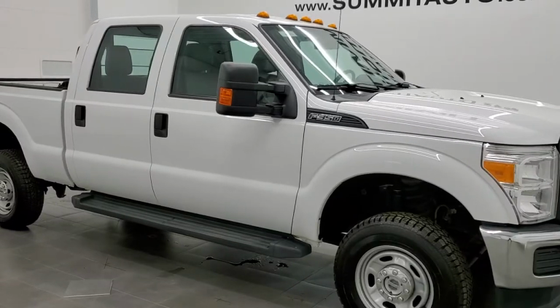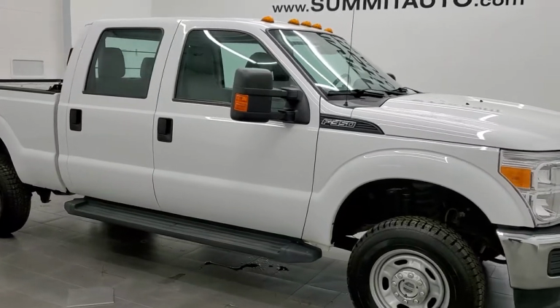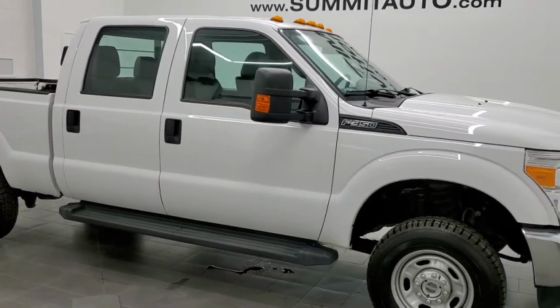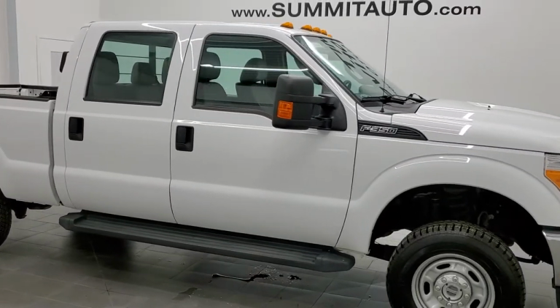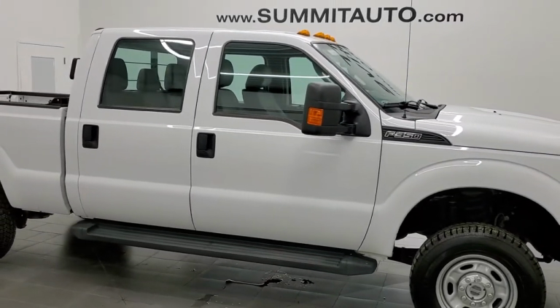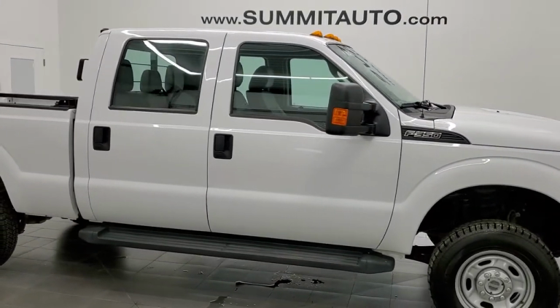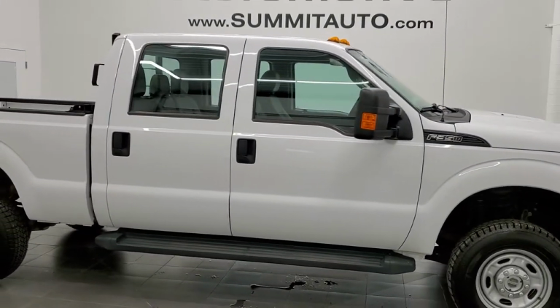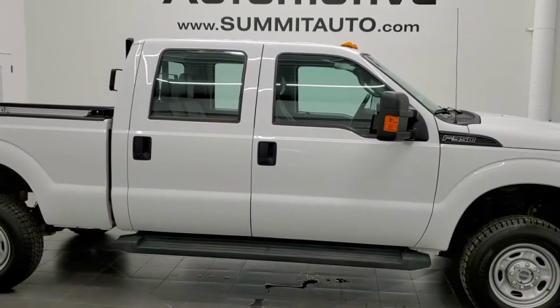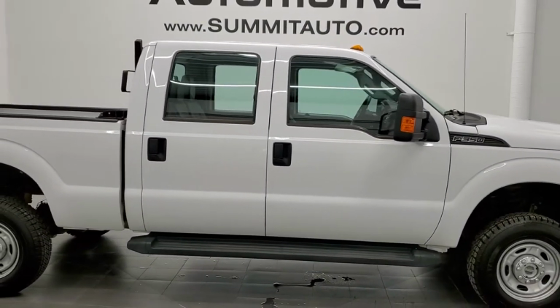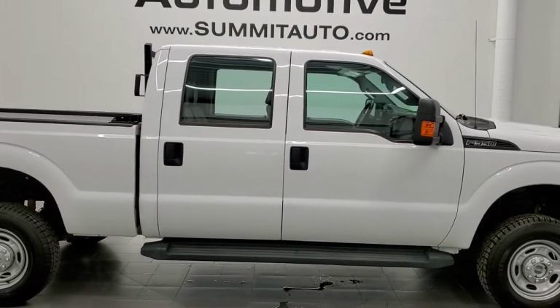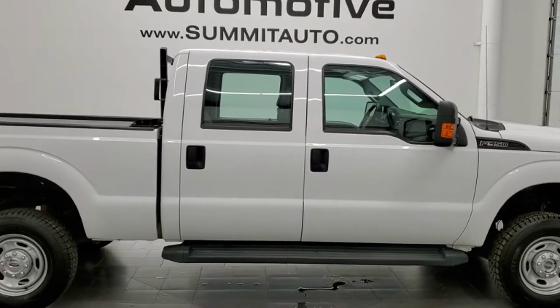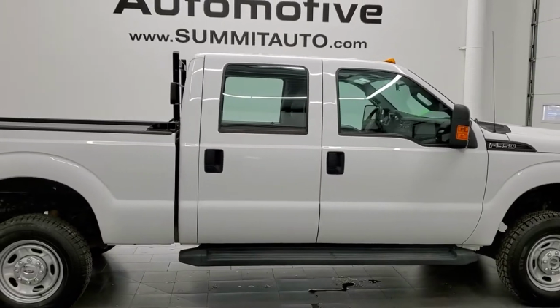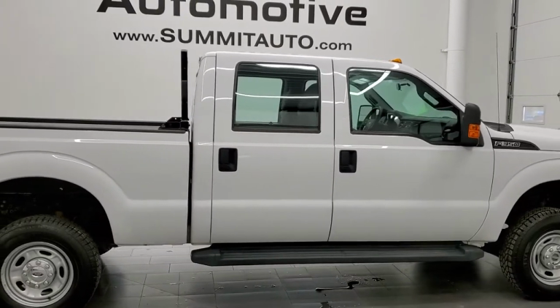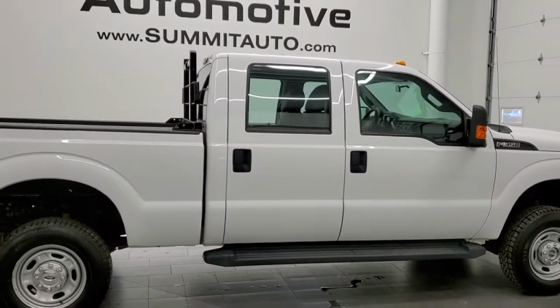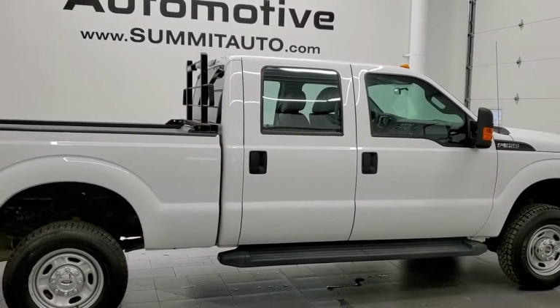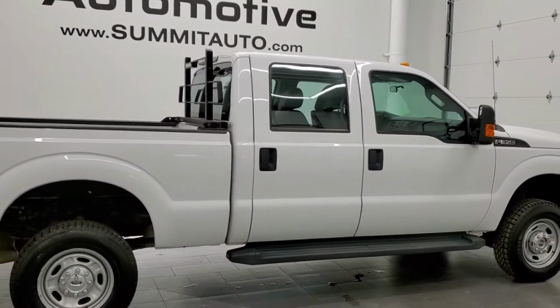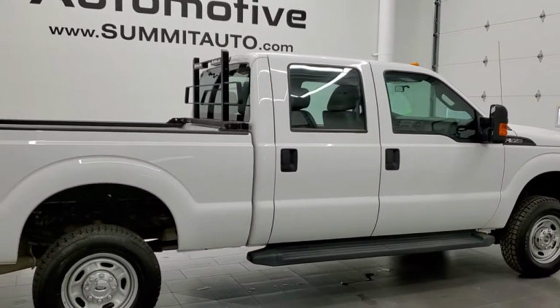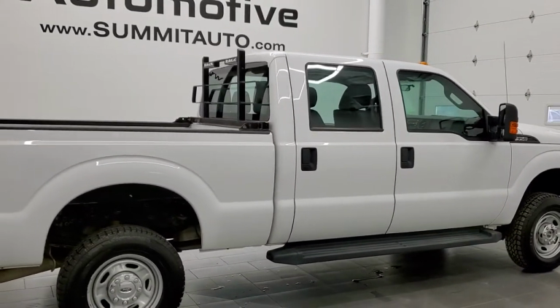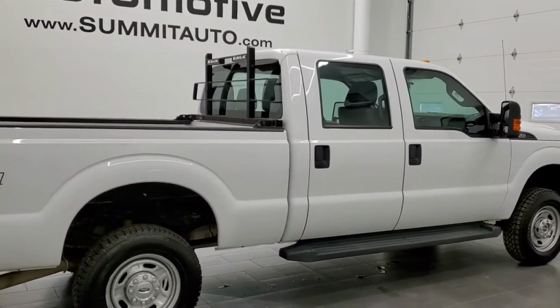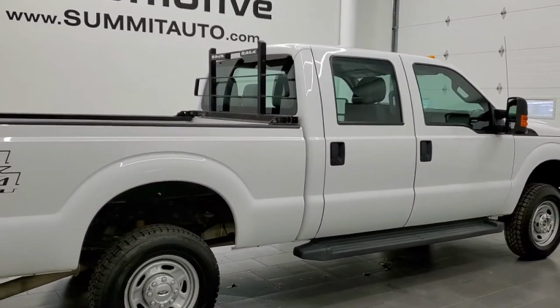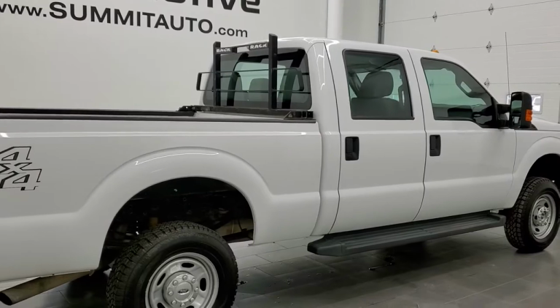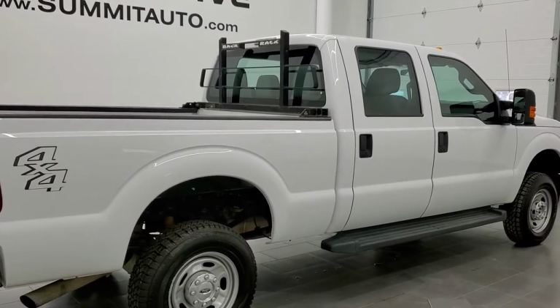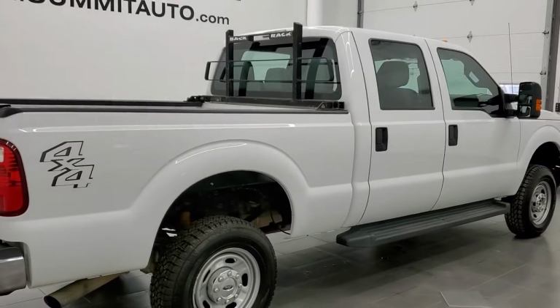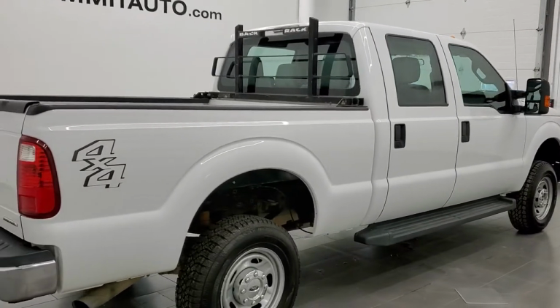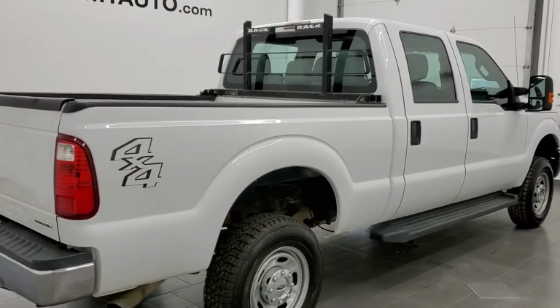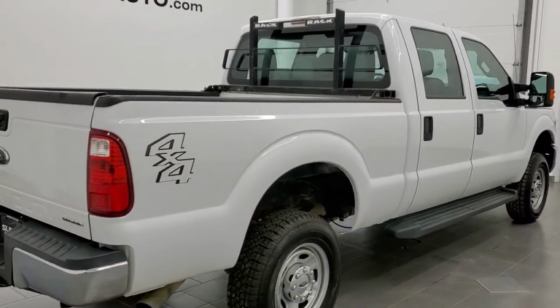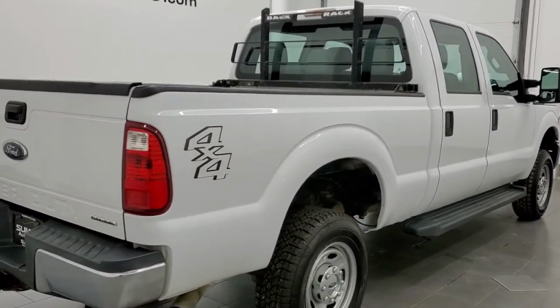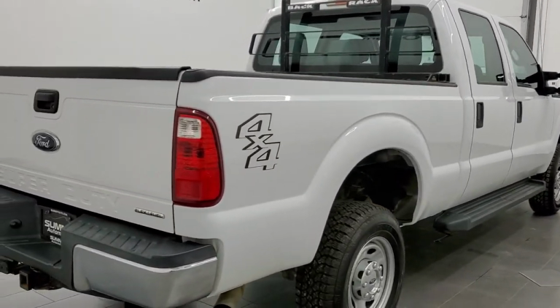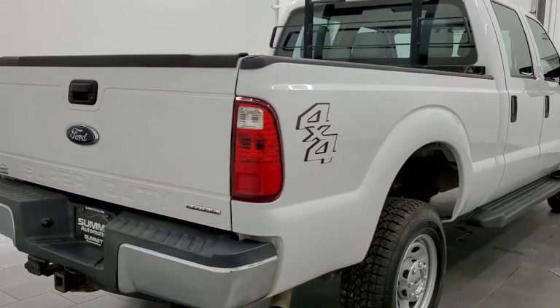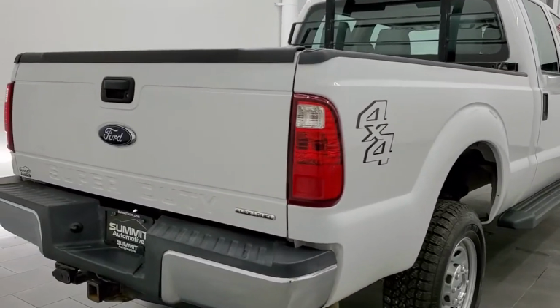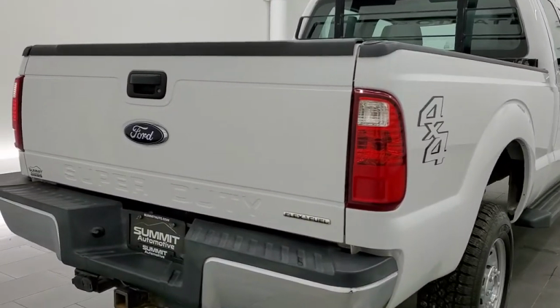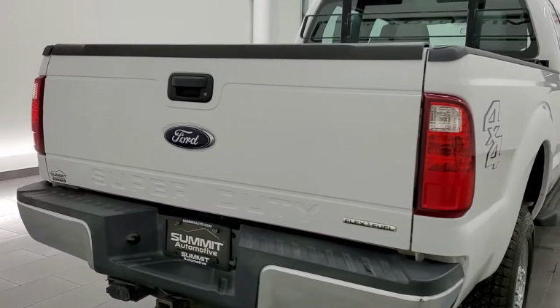This 2015 Ford F-350 Crew Cab Short Box Single Rear Wheel is stock number 12265Z. We are here at Summit Automotive in Fond du Lac, Wisconsin — your new and used heavy duty truck headquarters.